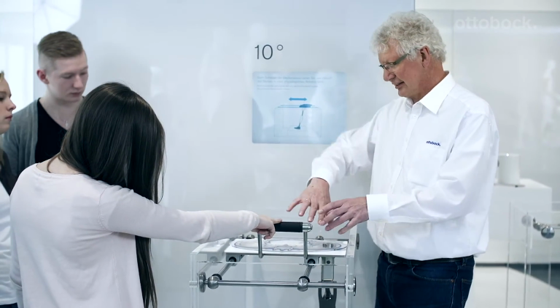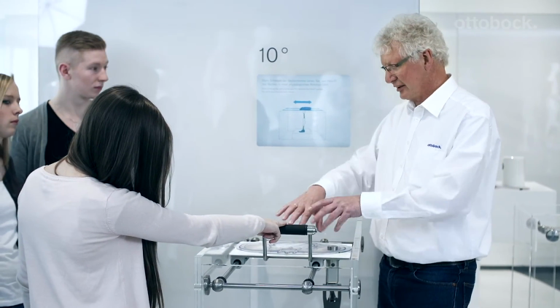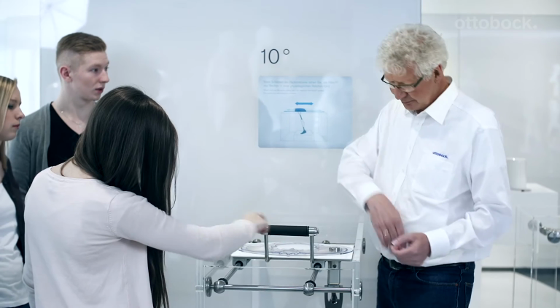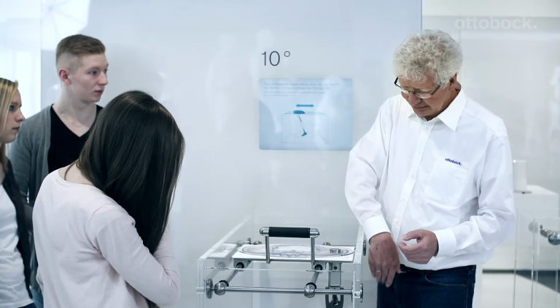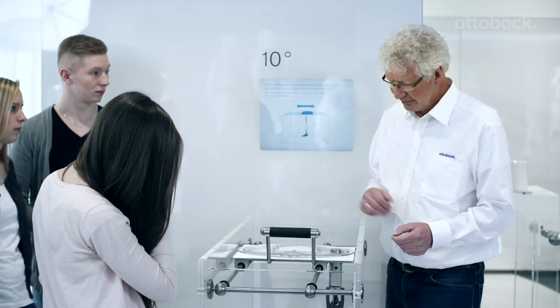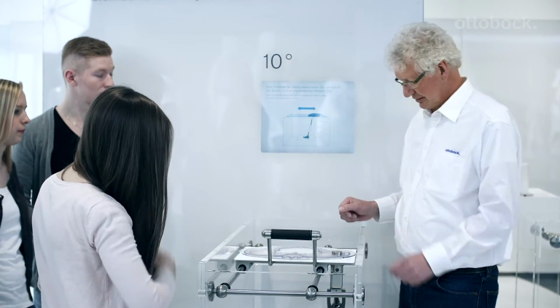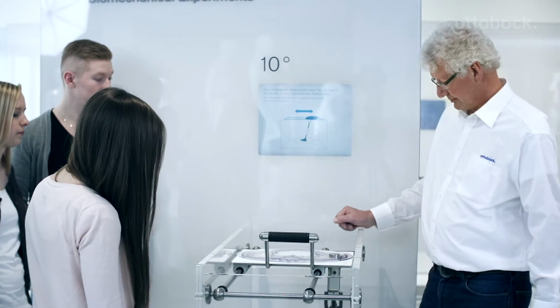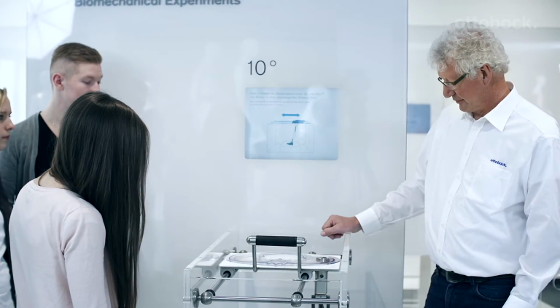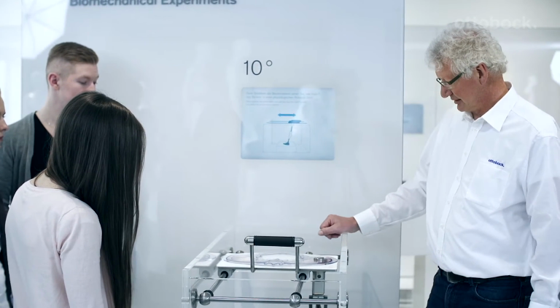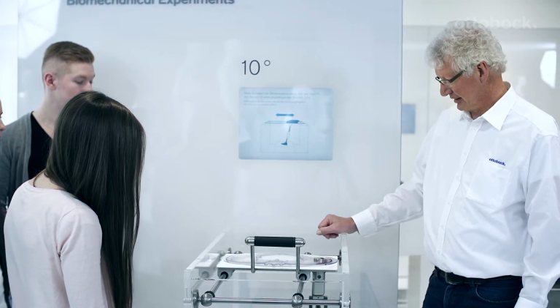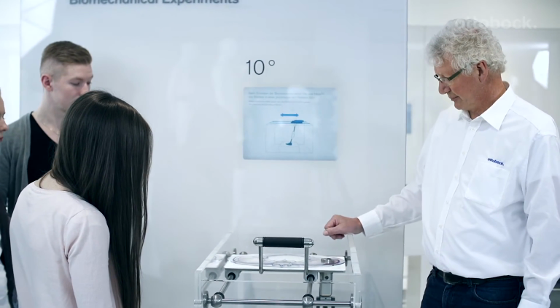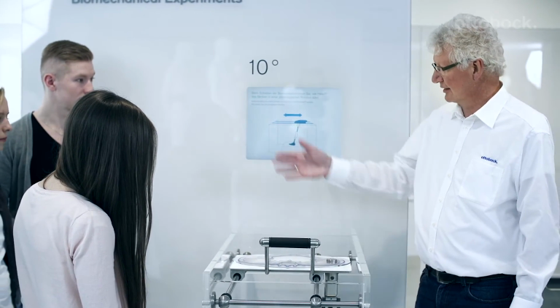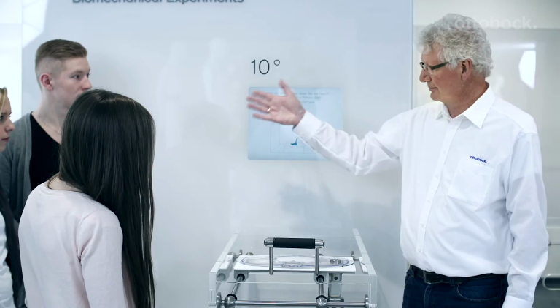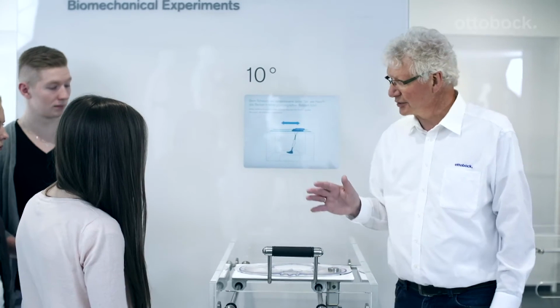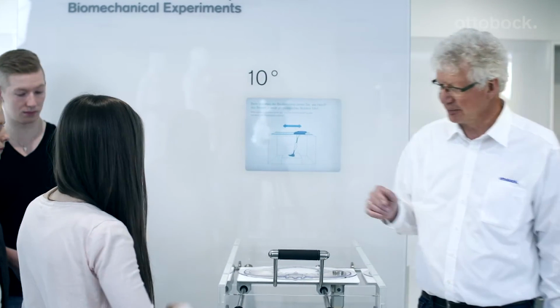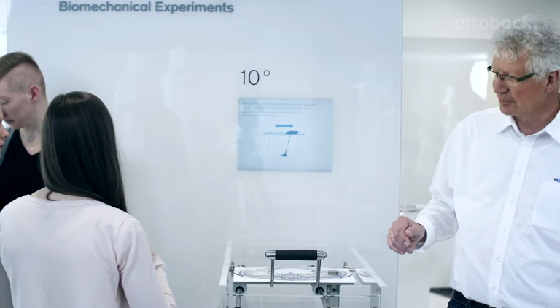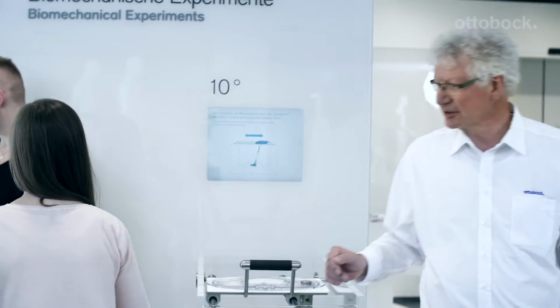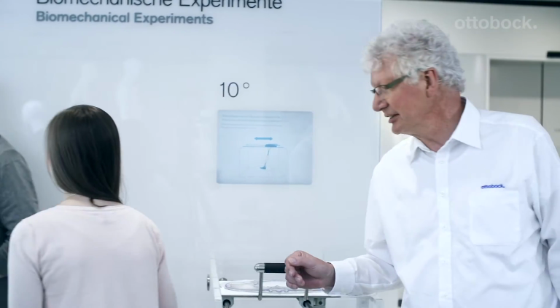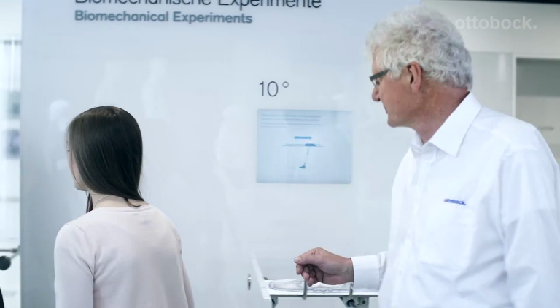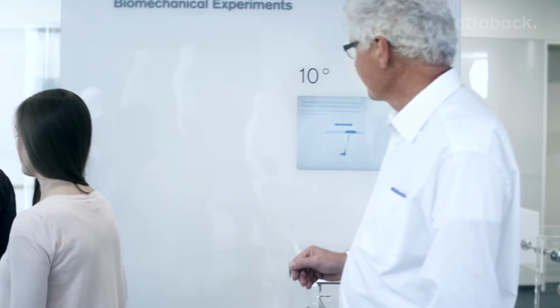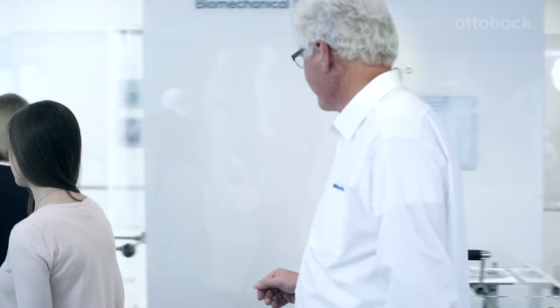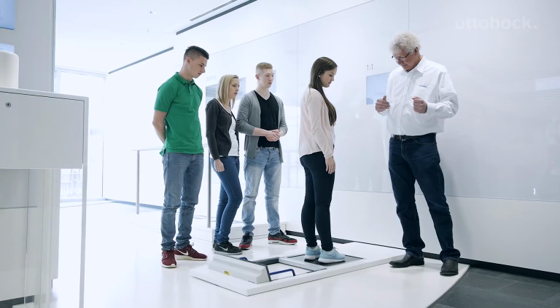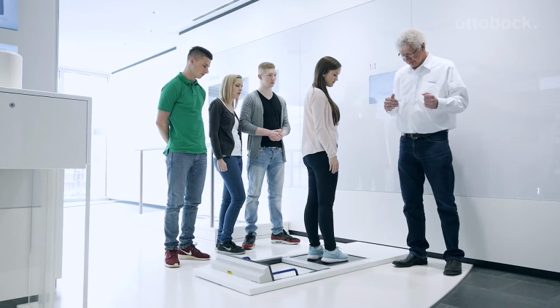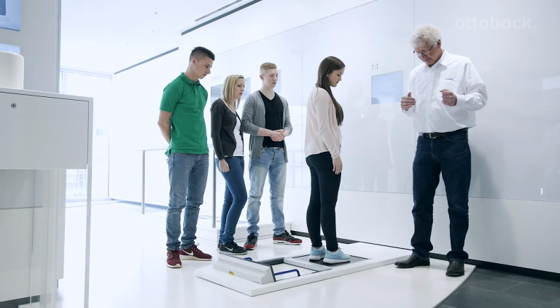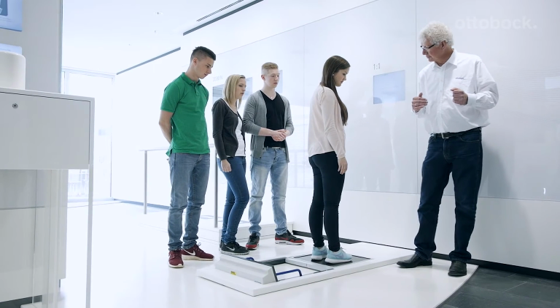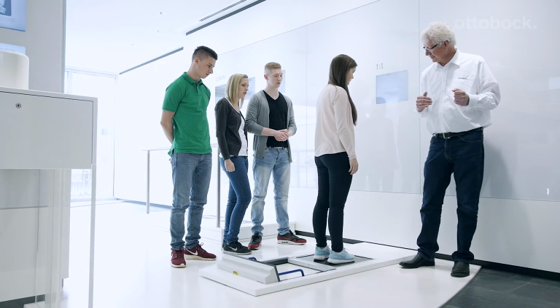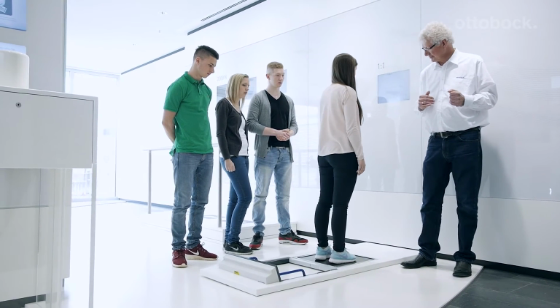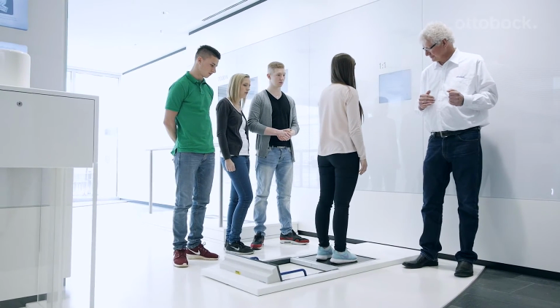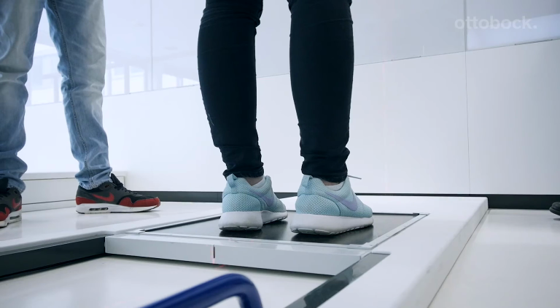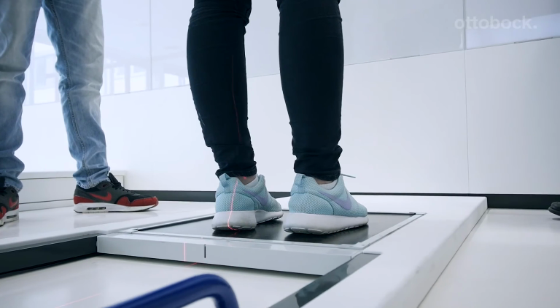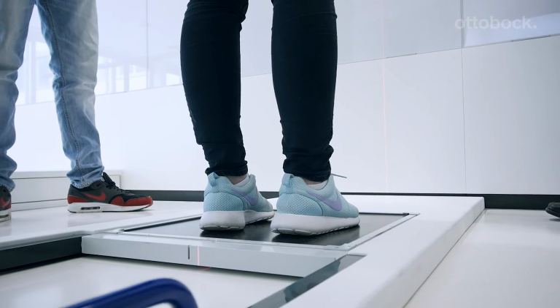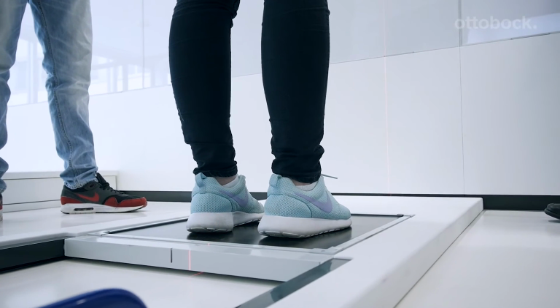It's important to me that the functionality of the components is well understood. For this reason, we also explain the components and the relevant functional information. When developing the exhibits, we like to use special techniques to illustrate the technical content in a tangible way.